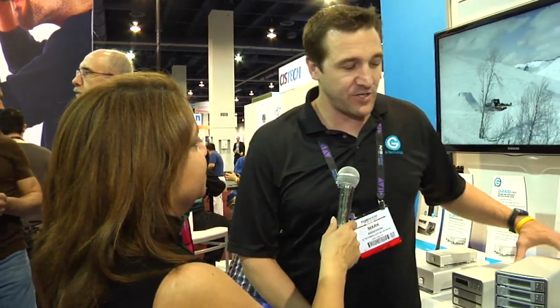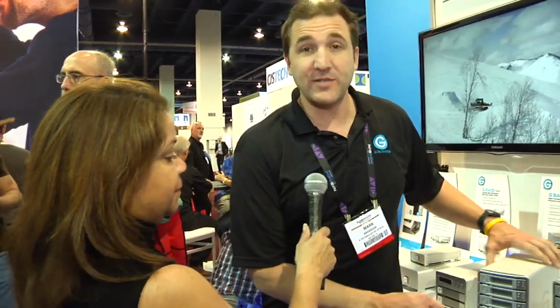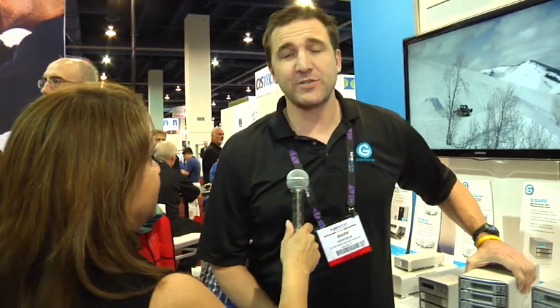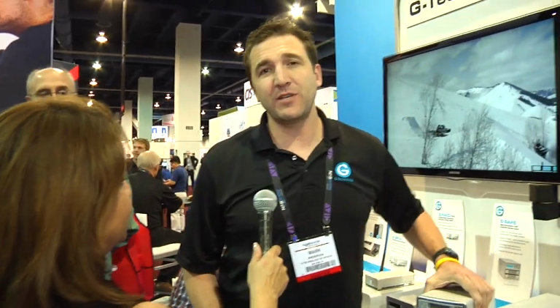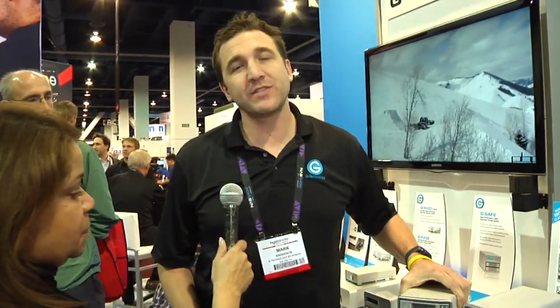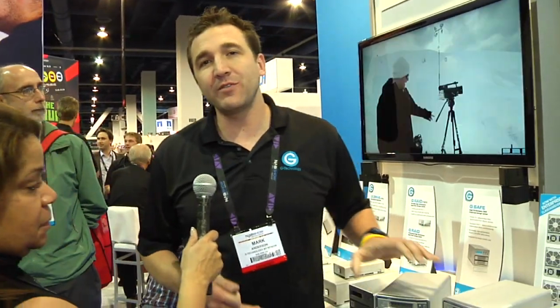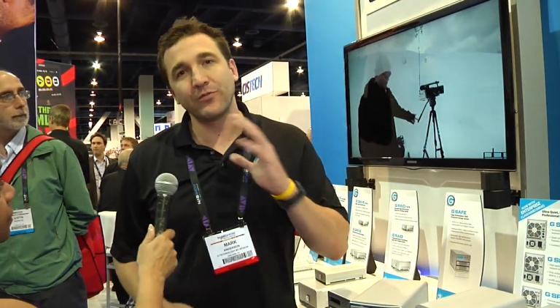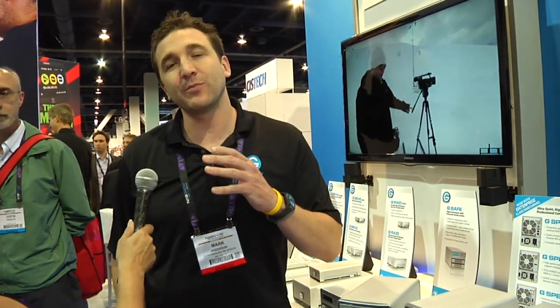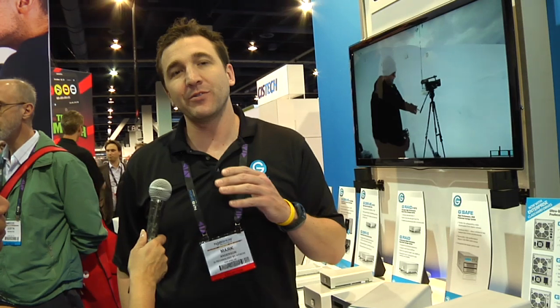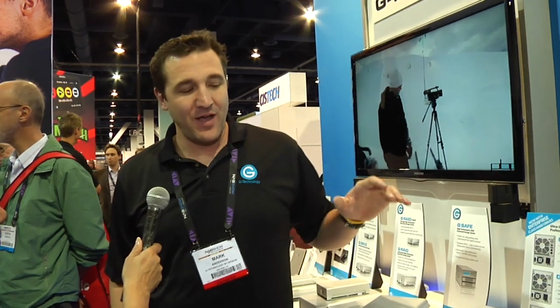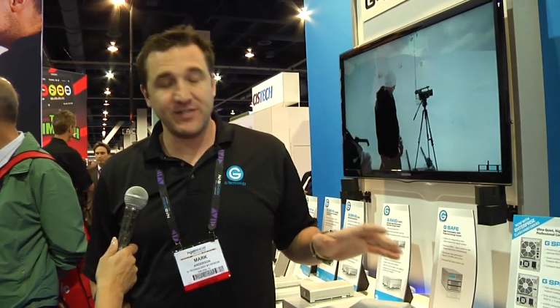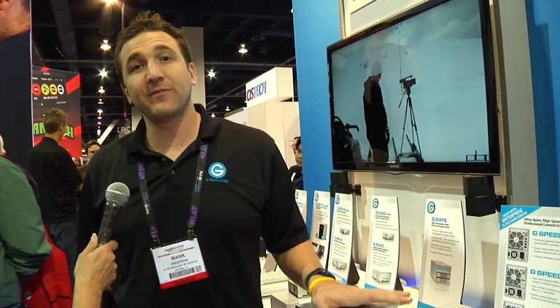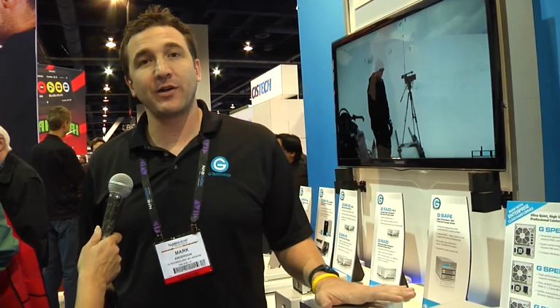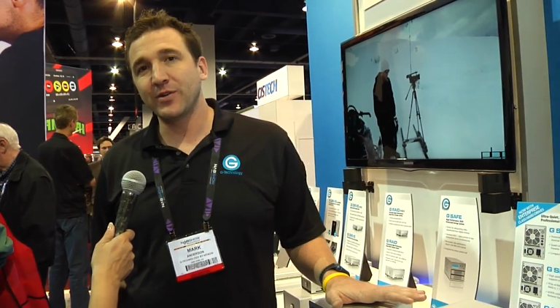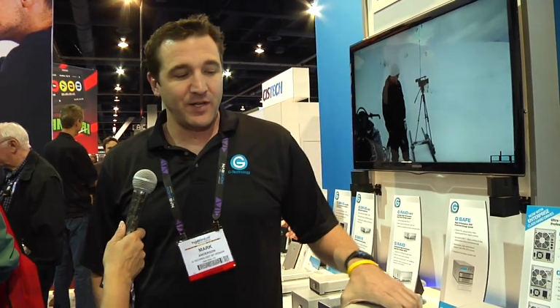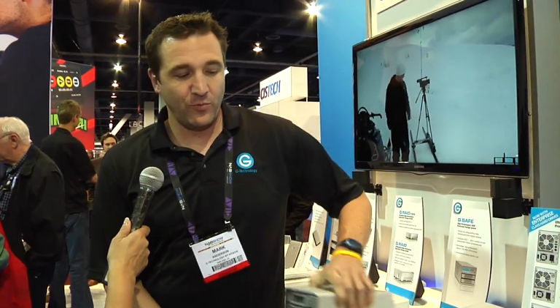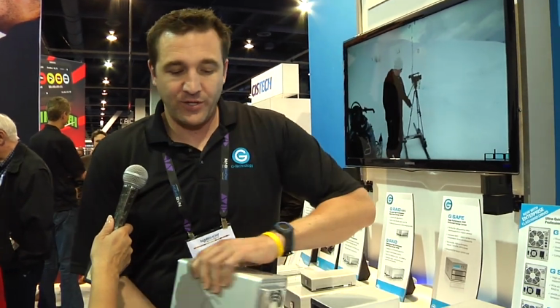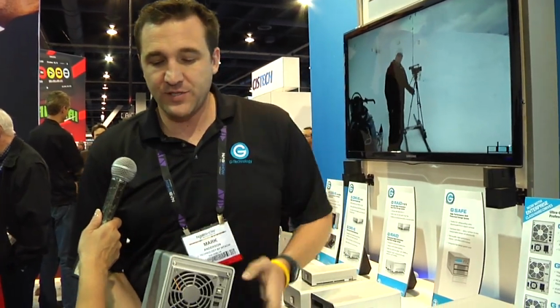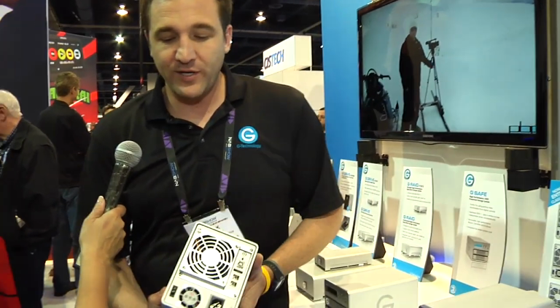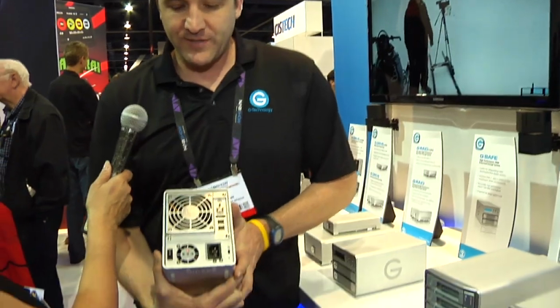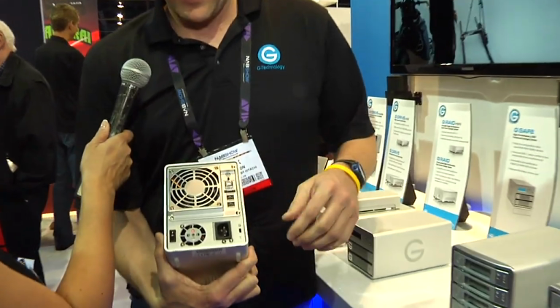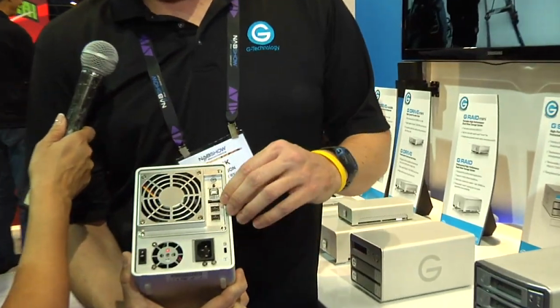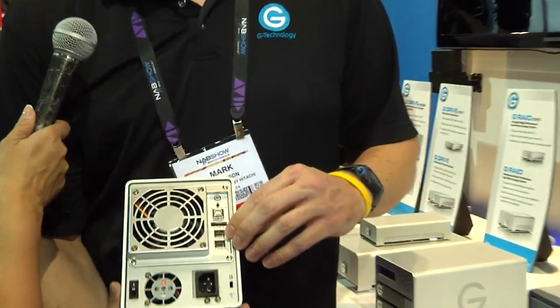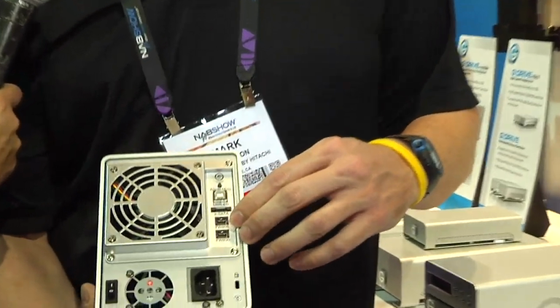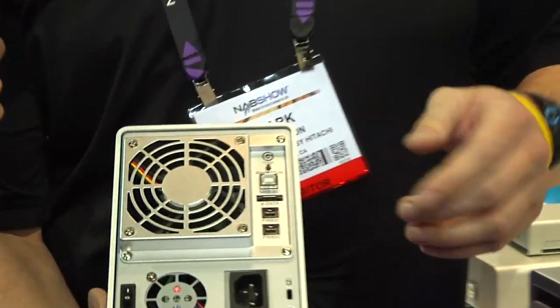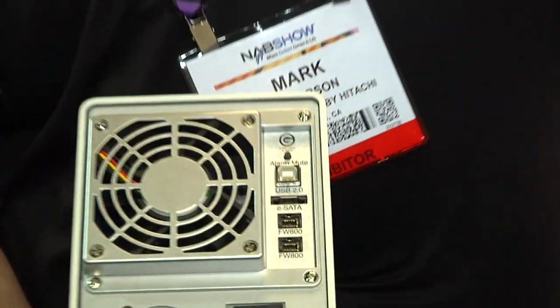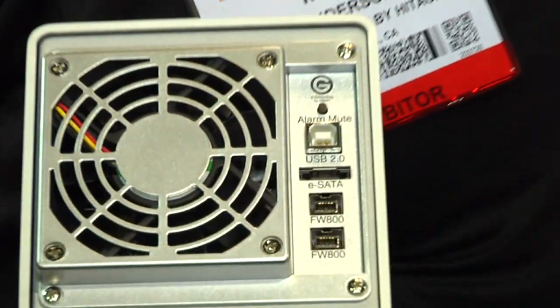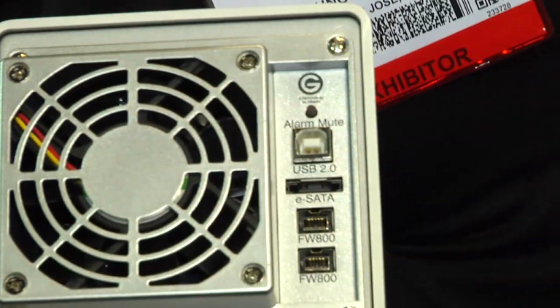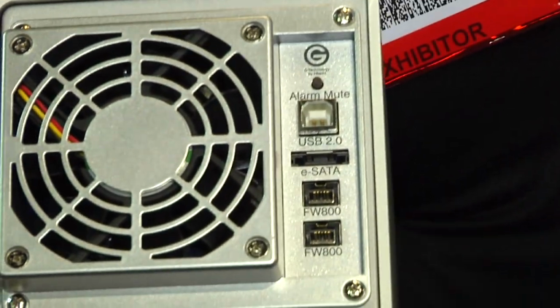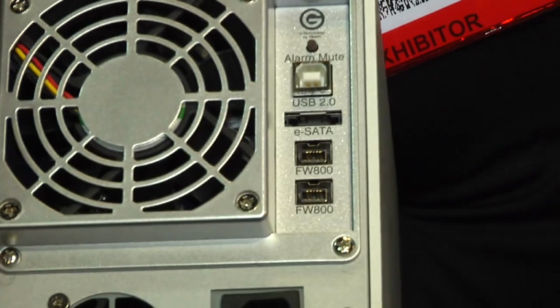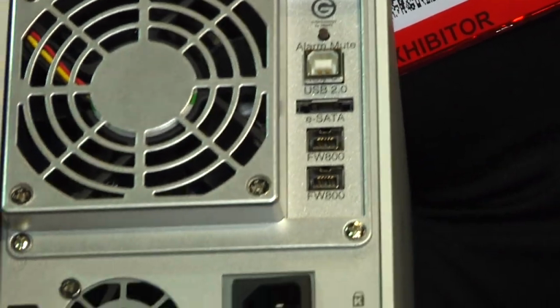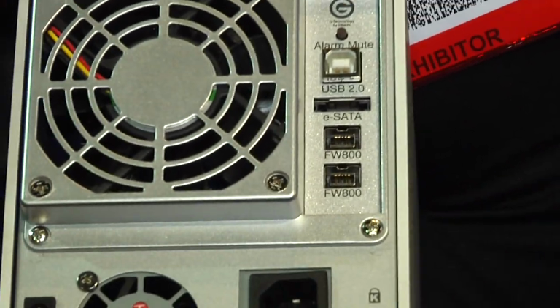What I'm going to tell you about is our G-Speed Q. This is the drive that you saw over at our Thunderbolt demo as an example of Firewire 800. We call it the Q because it's a quad interface. It has Firewire and includes a Firewire 400 cable as well if you have an older machine that has Firewire 400.